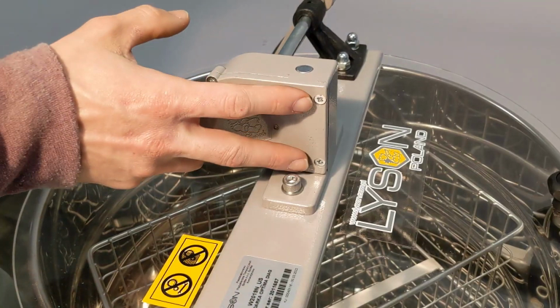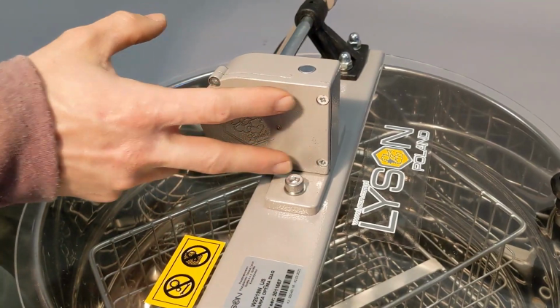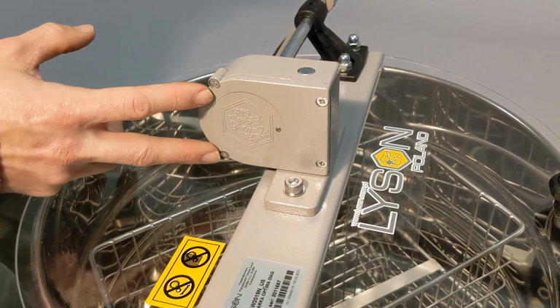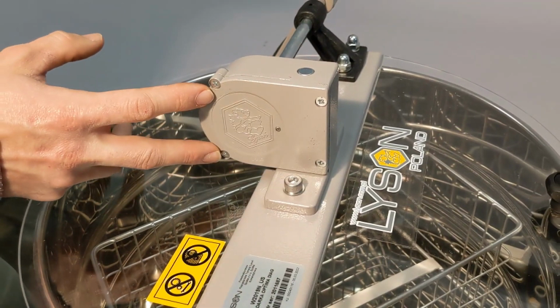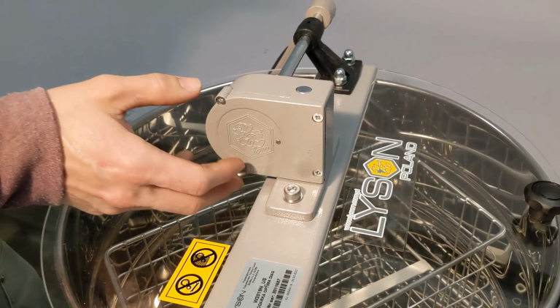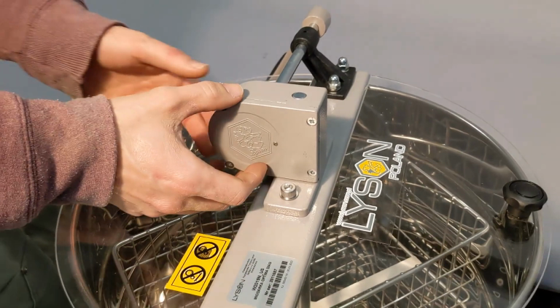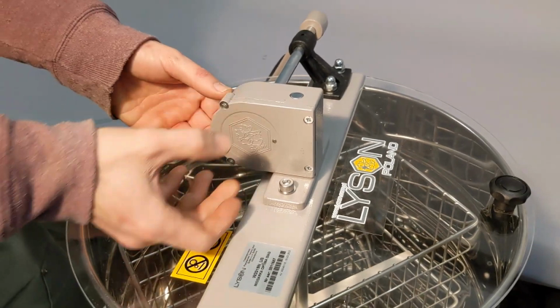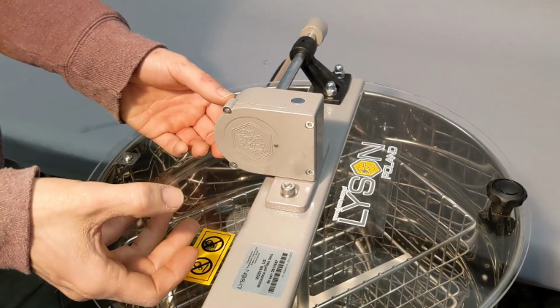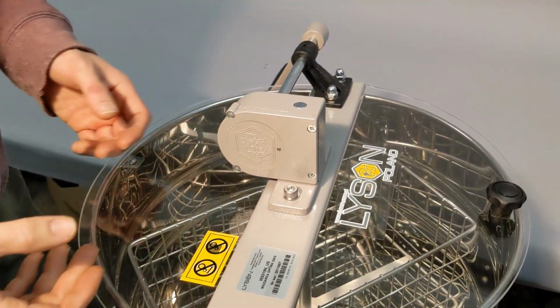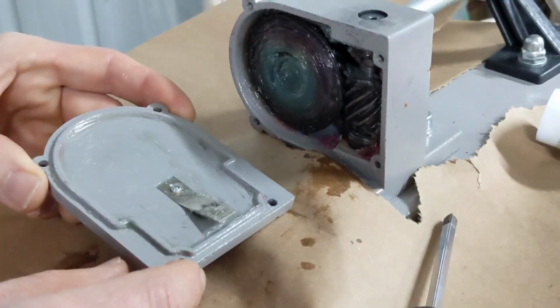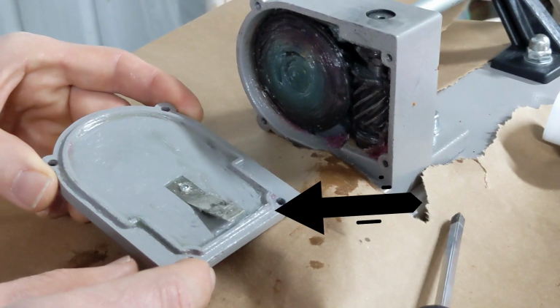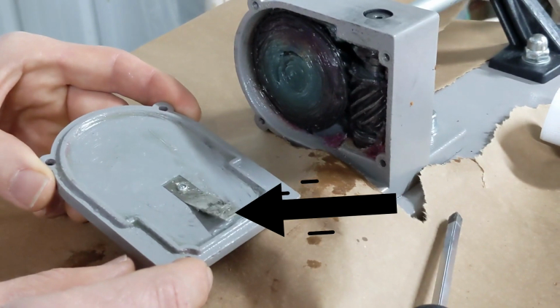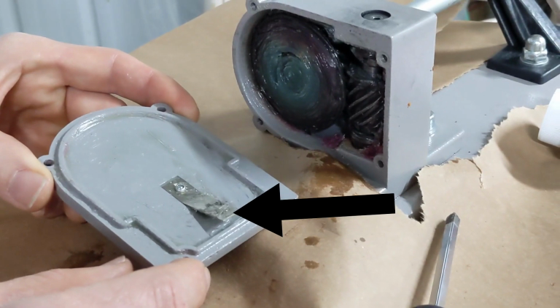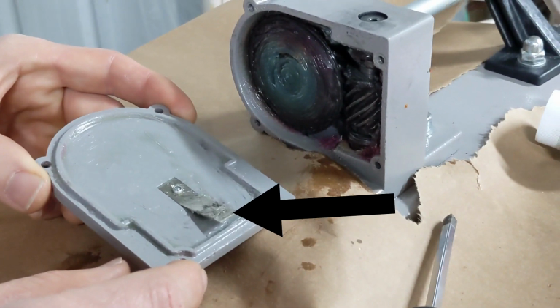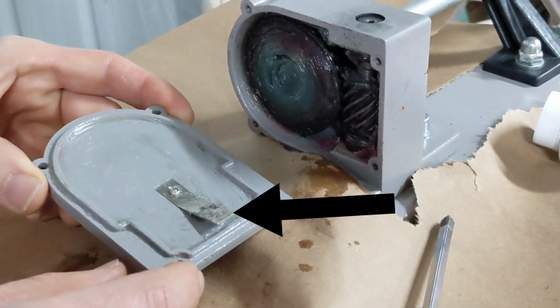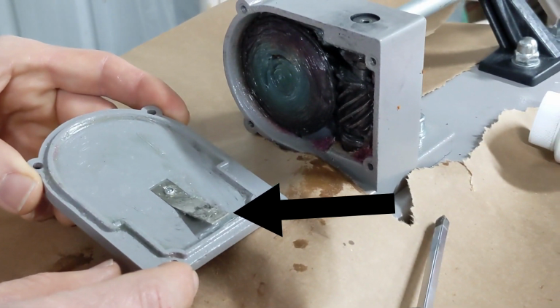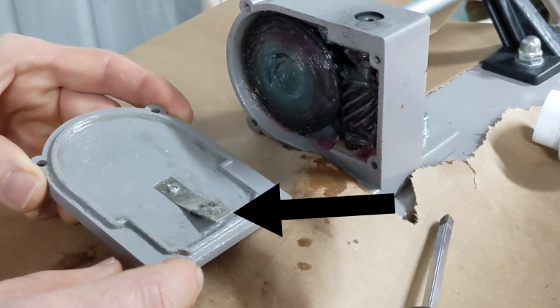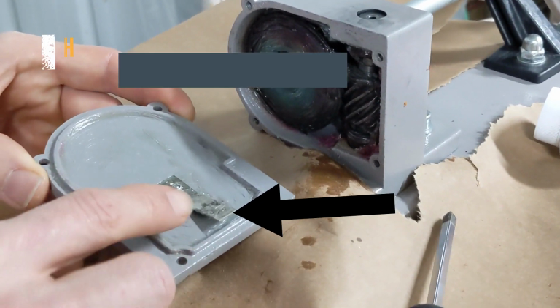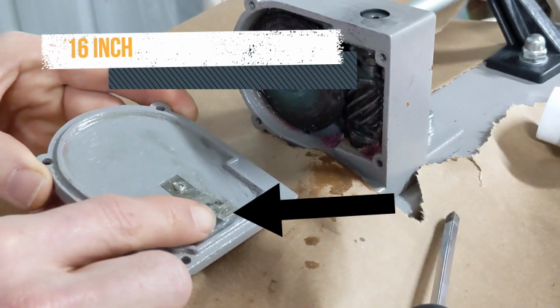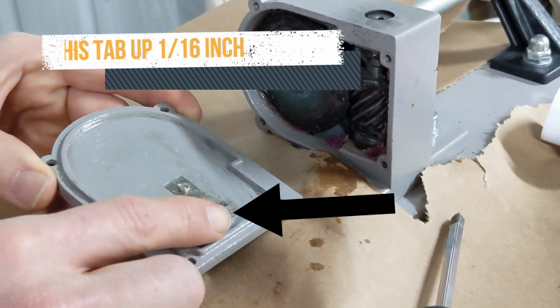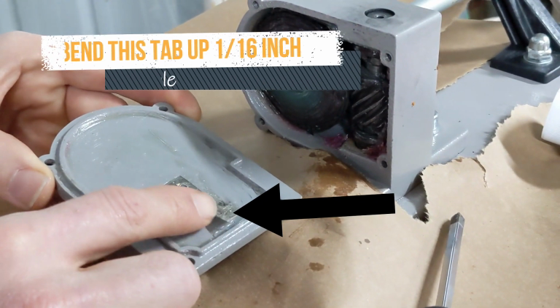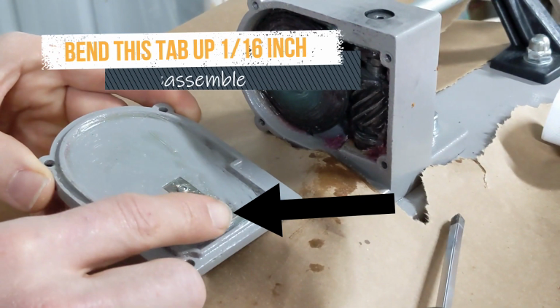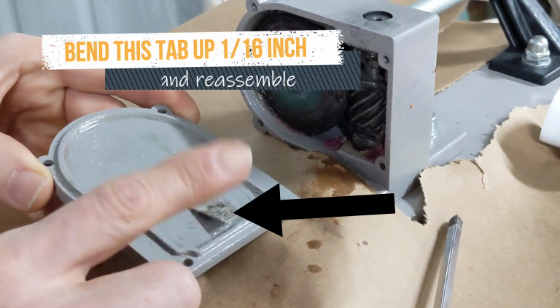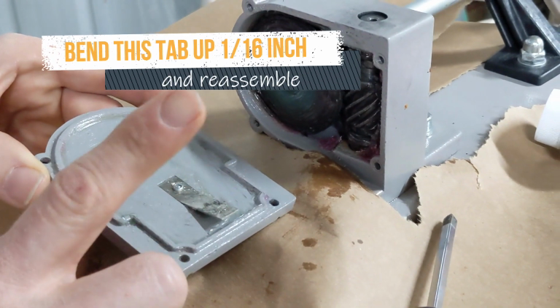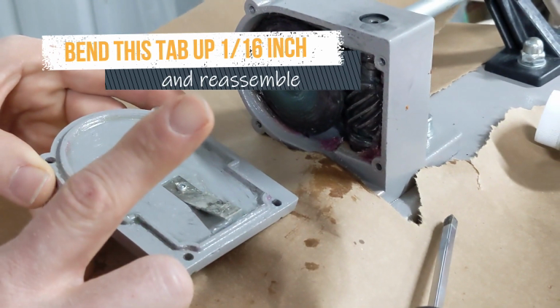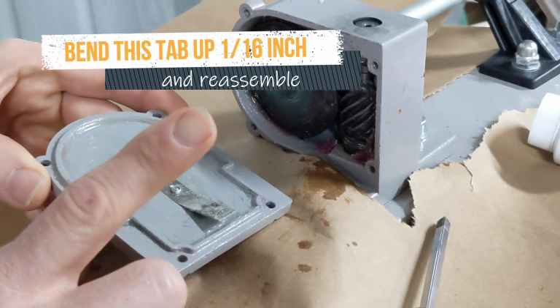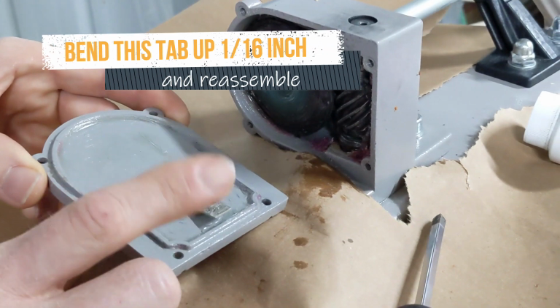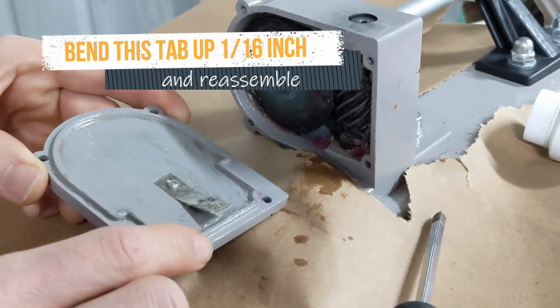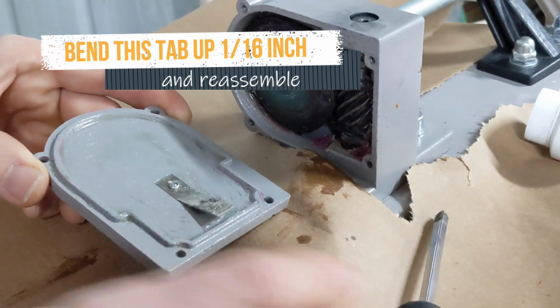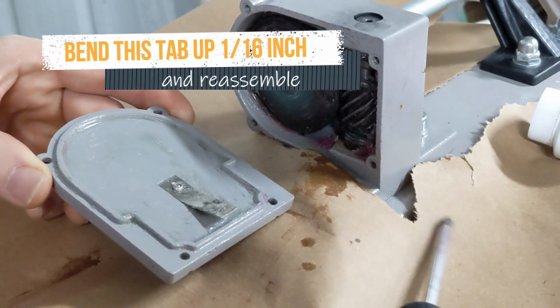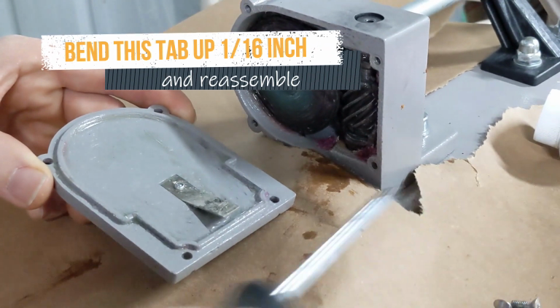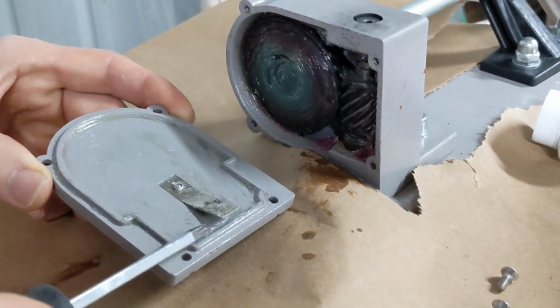Open up the side plate of the gearbox and look at this little plate. Pry it up just a little with a screwdriver — about 1/16th of an inch, maybe. If it's broken, we do sell replacements.